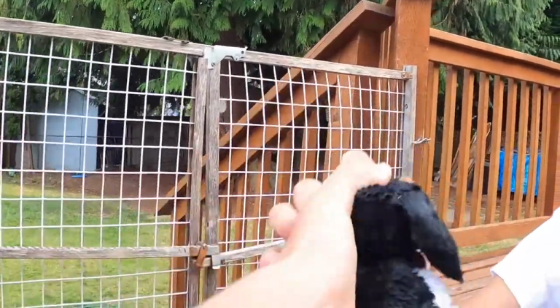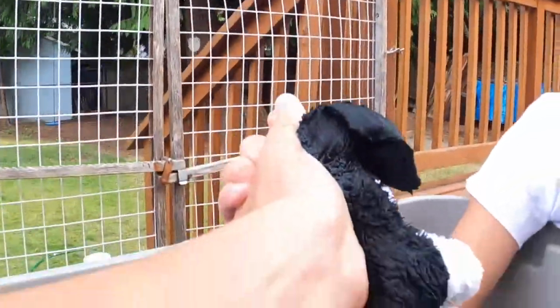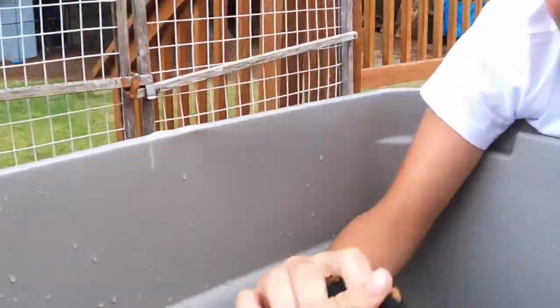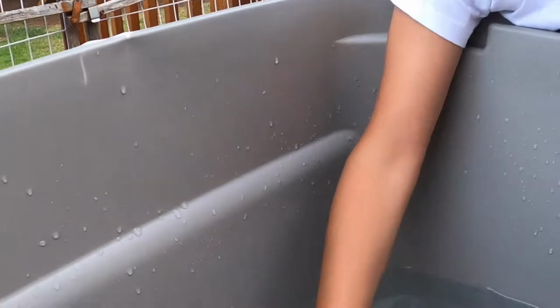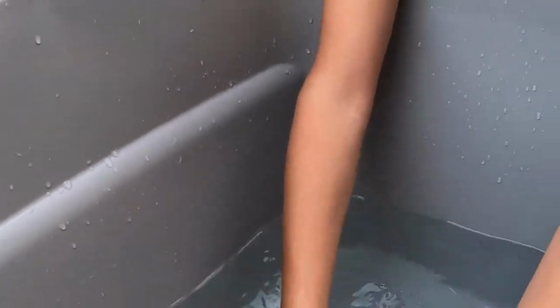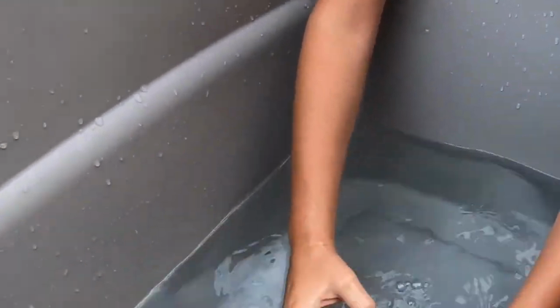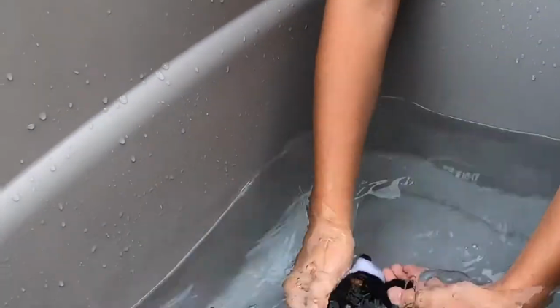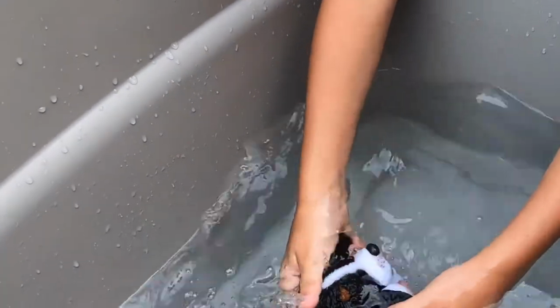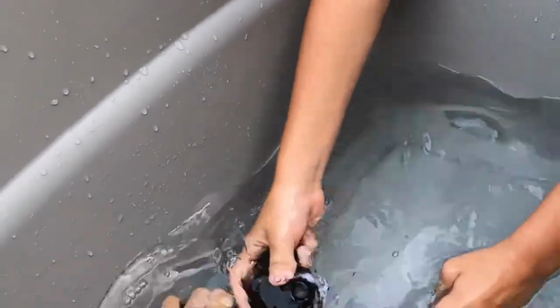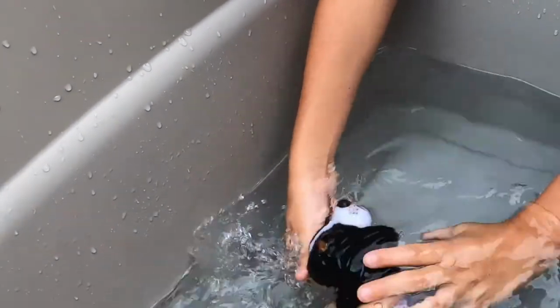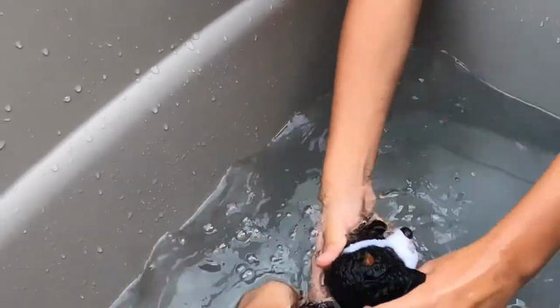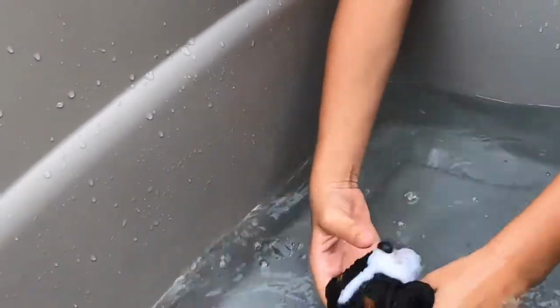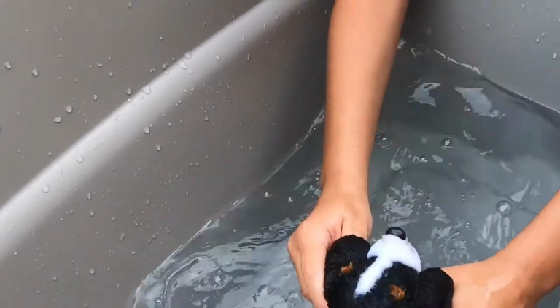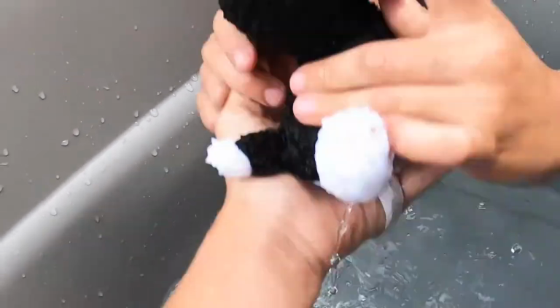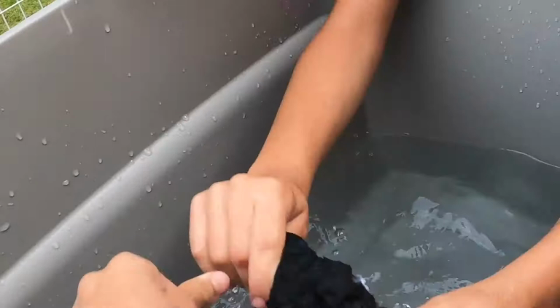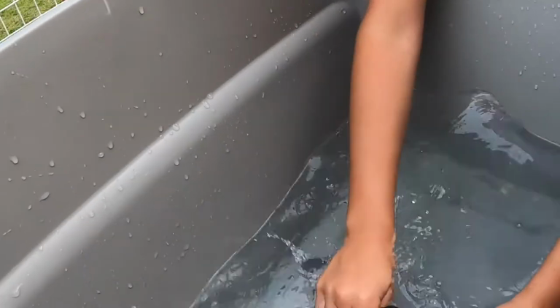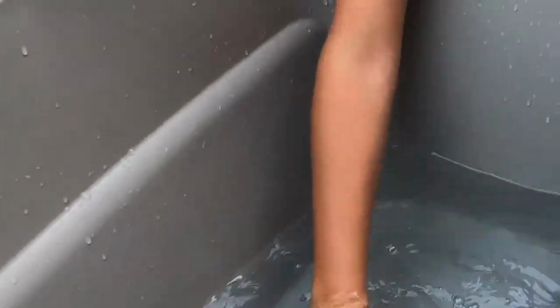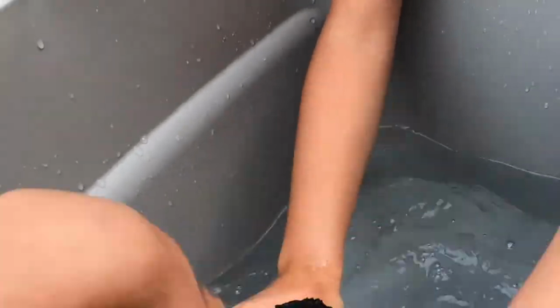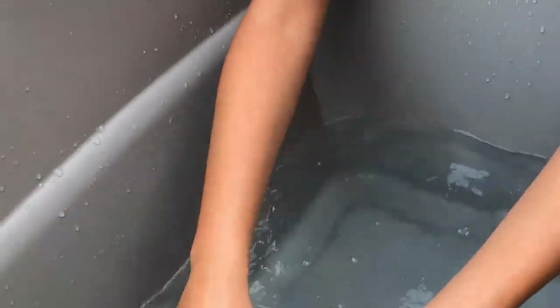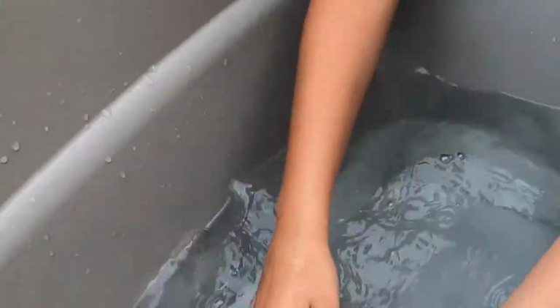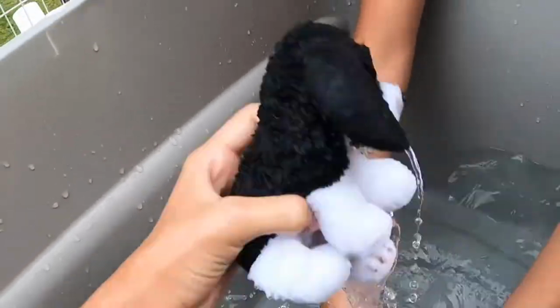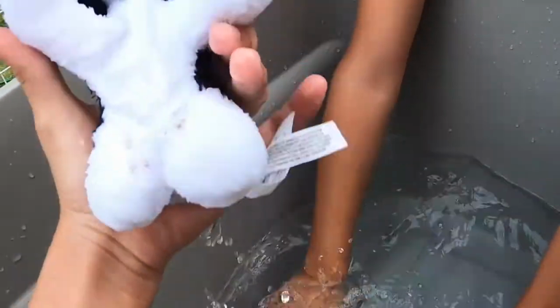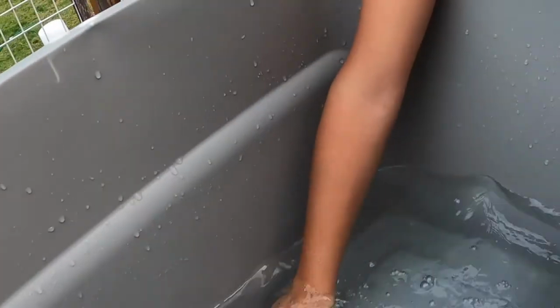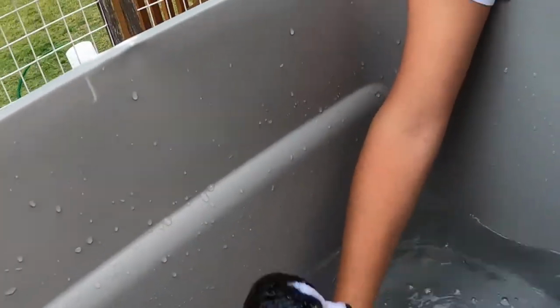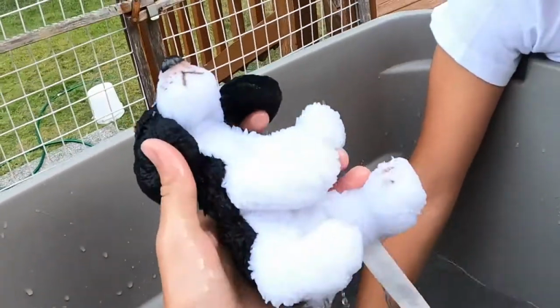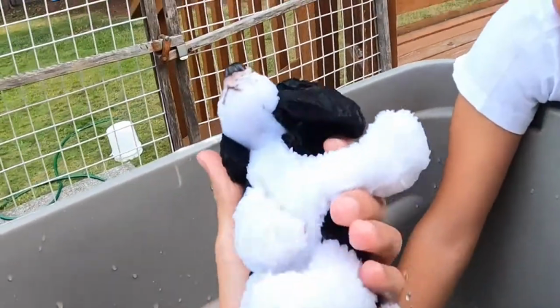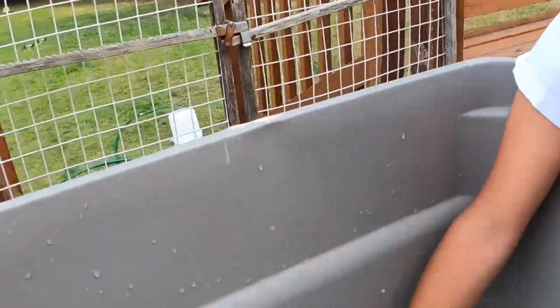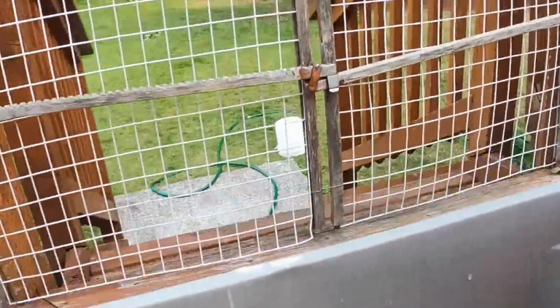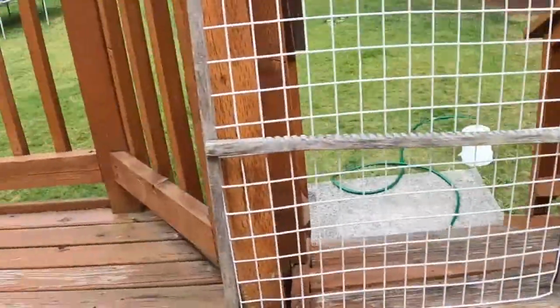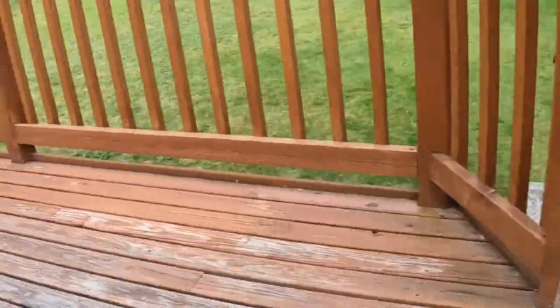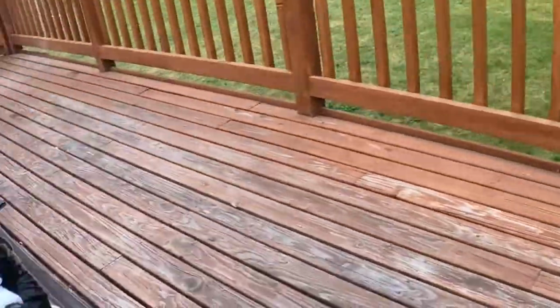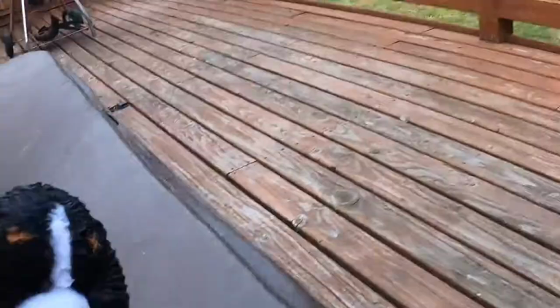It looks like nothing happens — you can just let it dry and it'll probably just be the same. We're gonna leave it for a few minutes and see what happens.